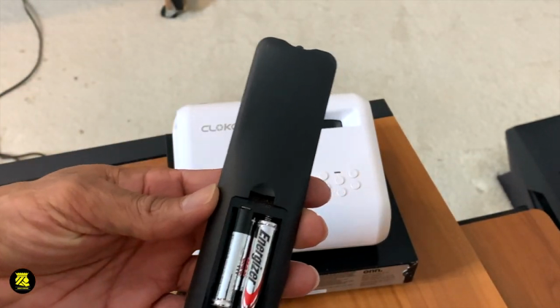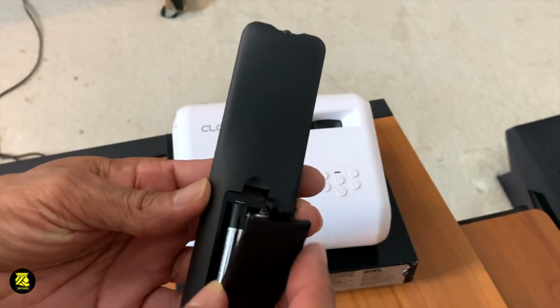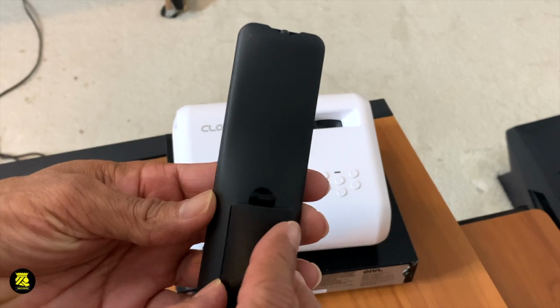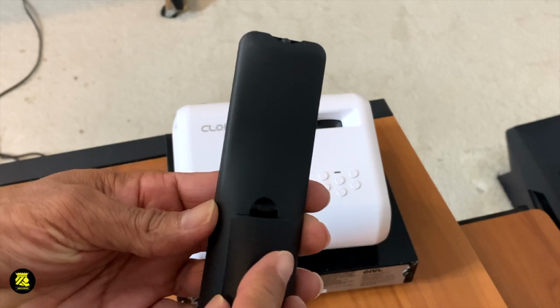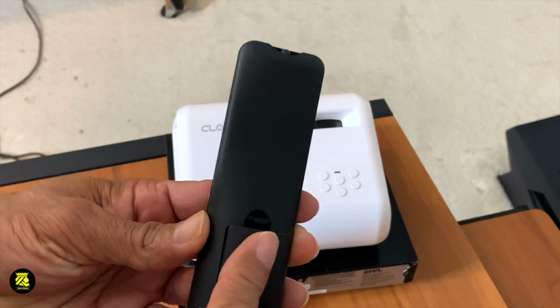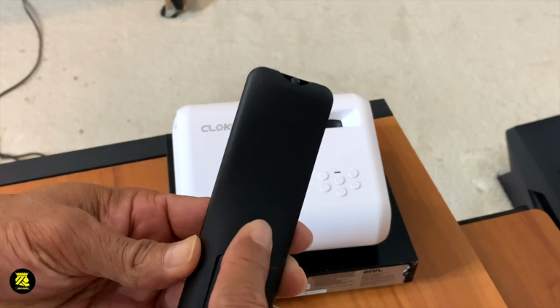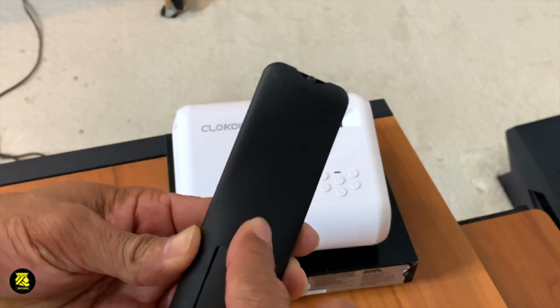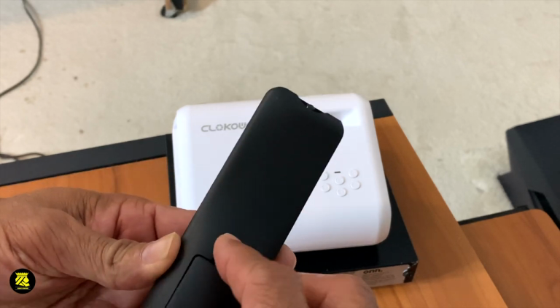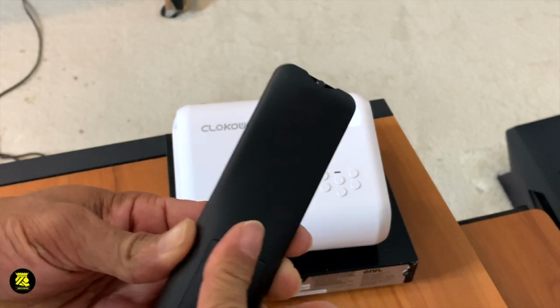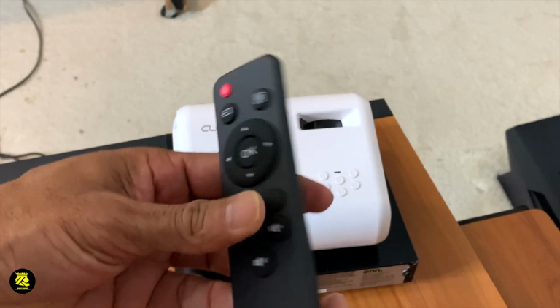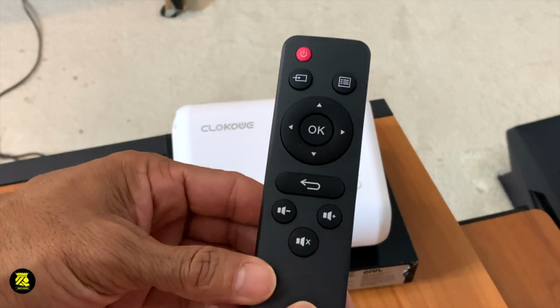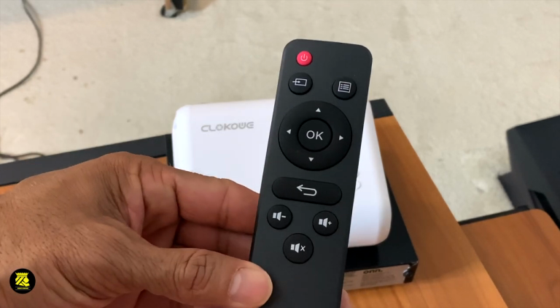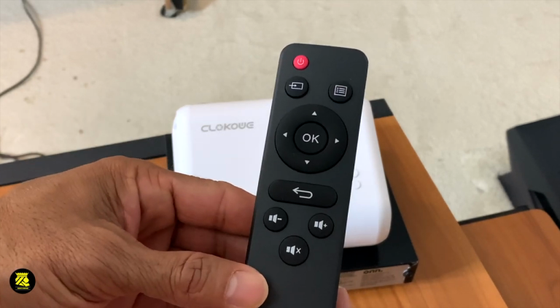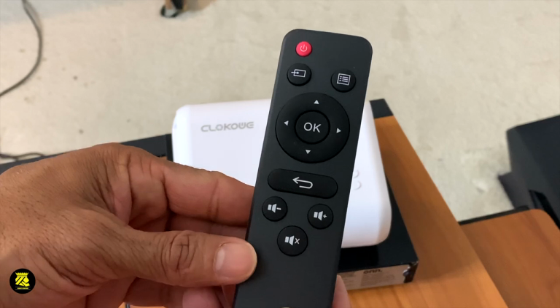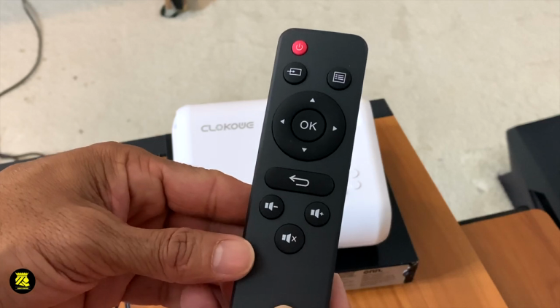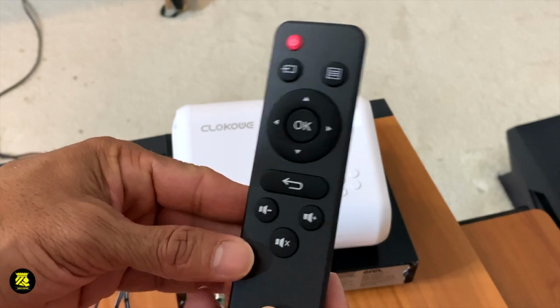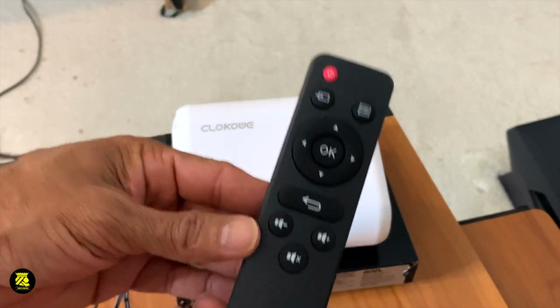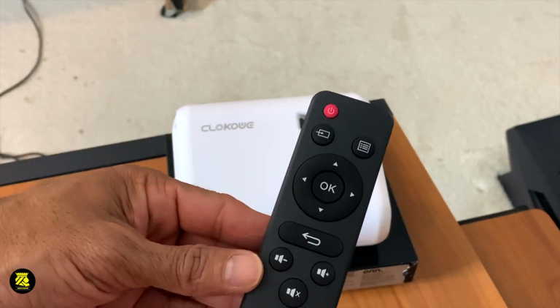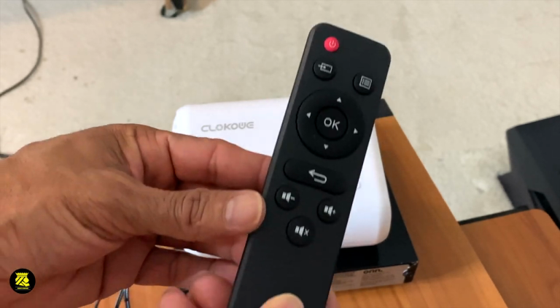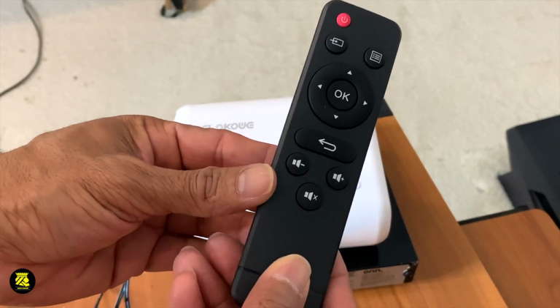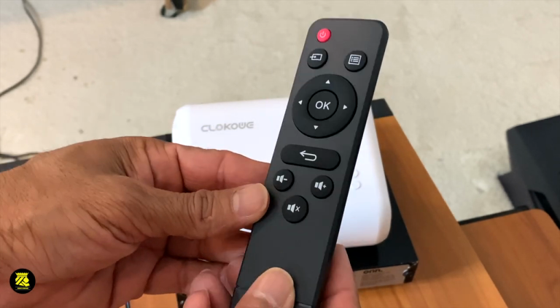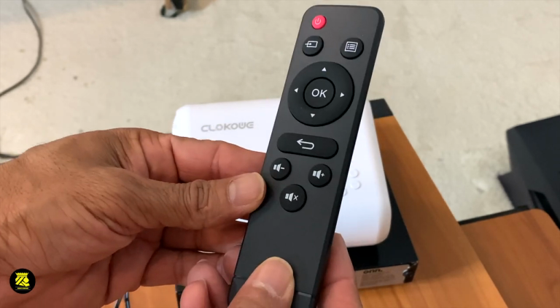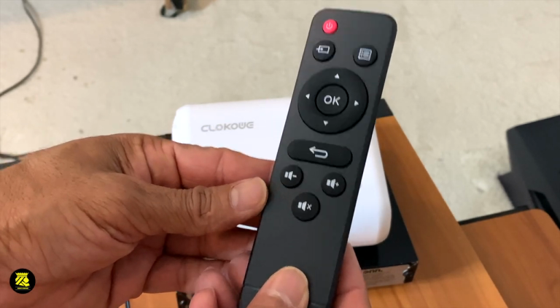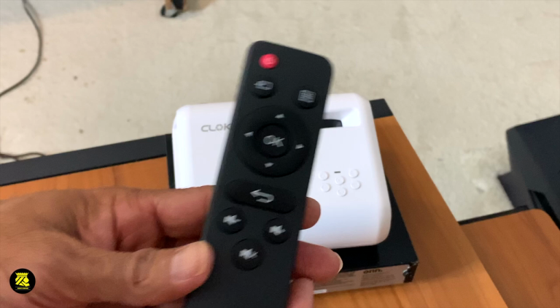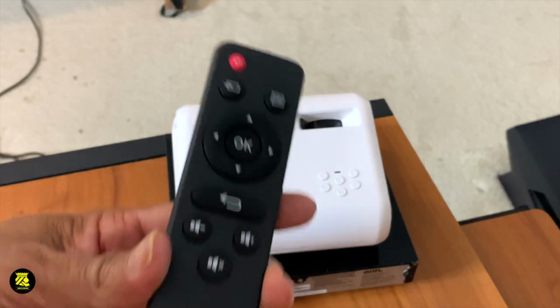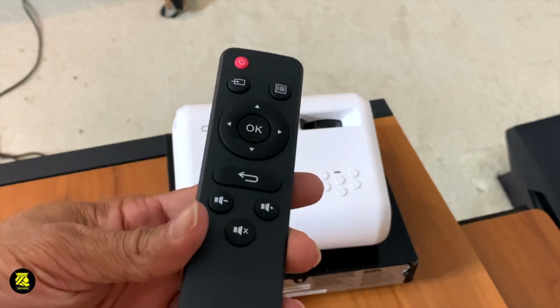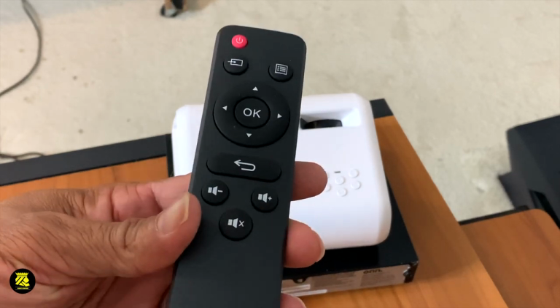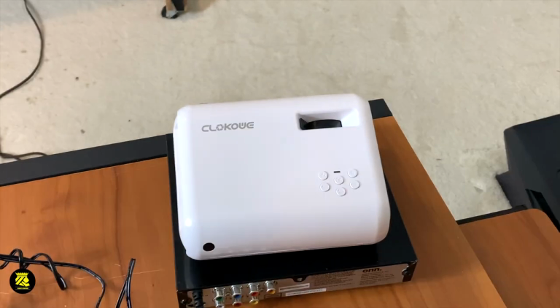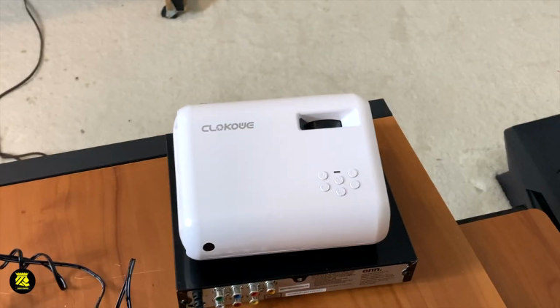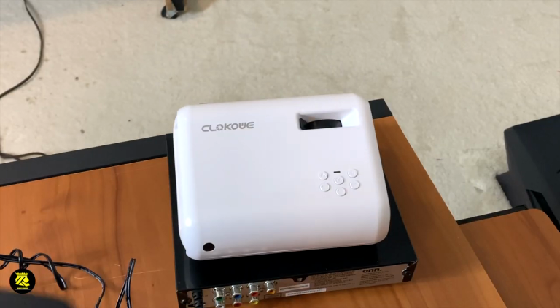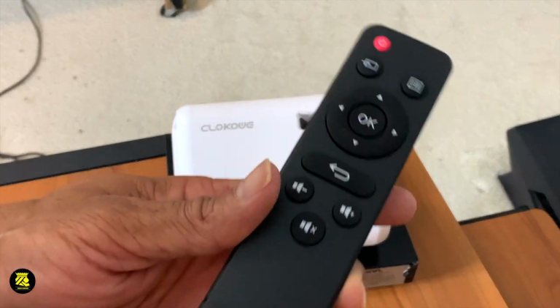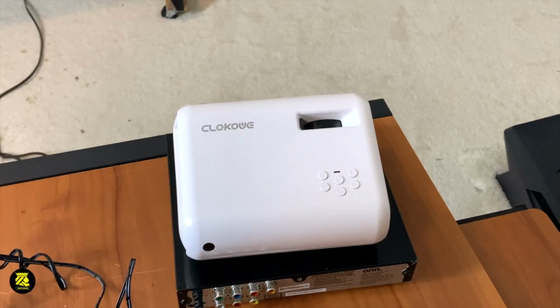So you're going to close it up like this. It looks something like a Roku remote. Let's light up the projector — we're going to have to plug it in.